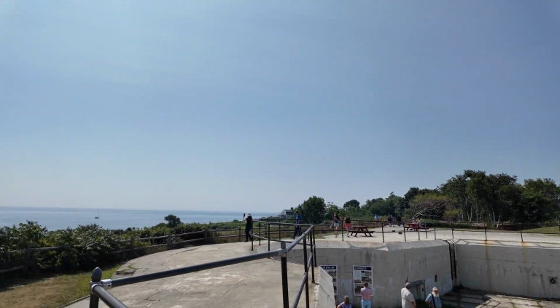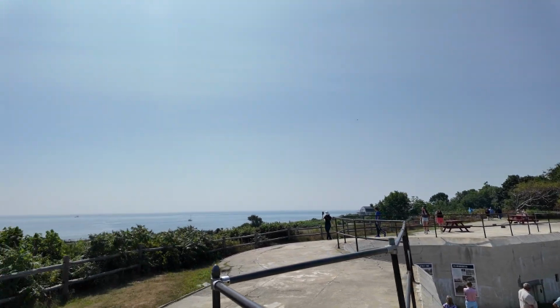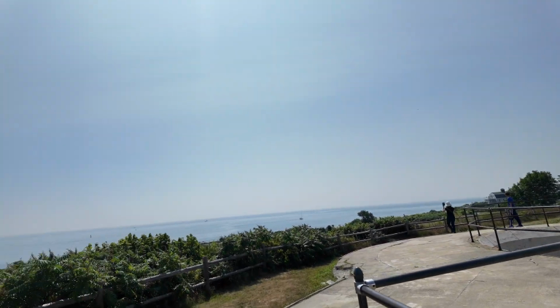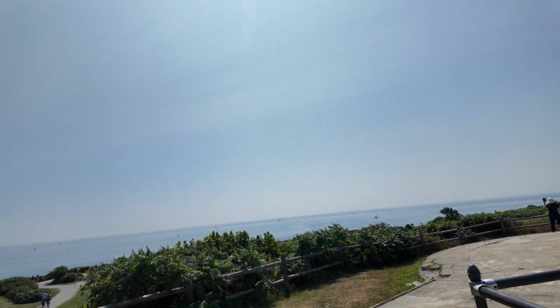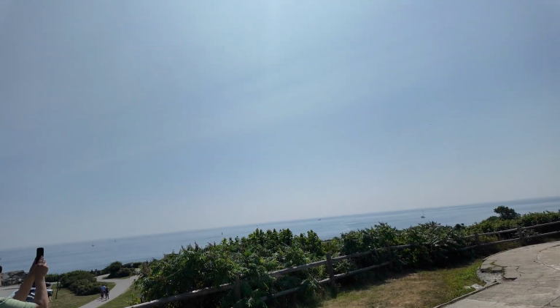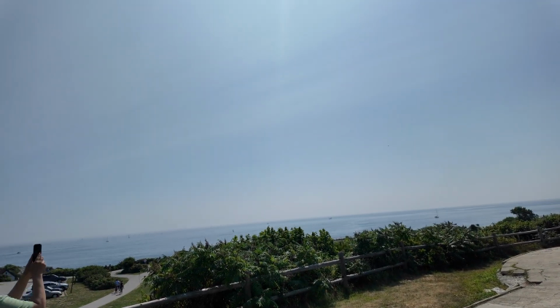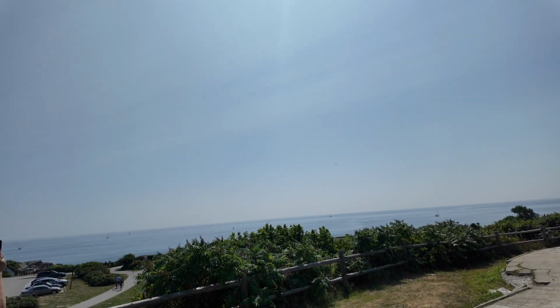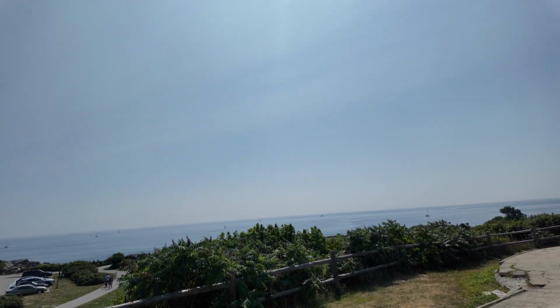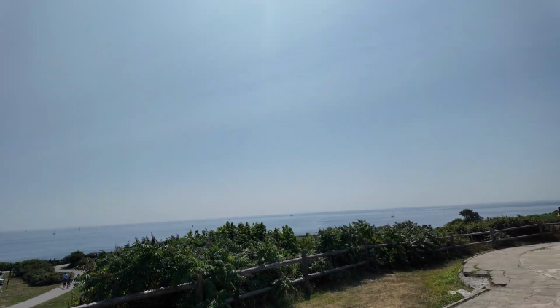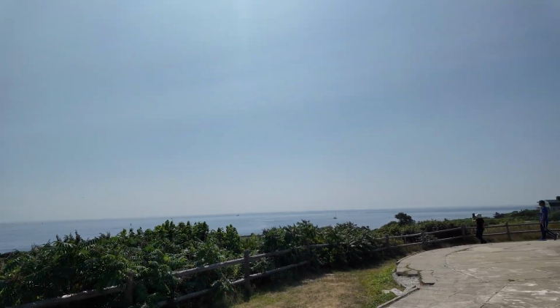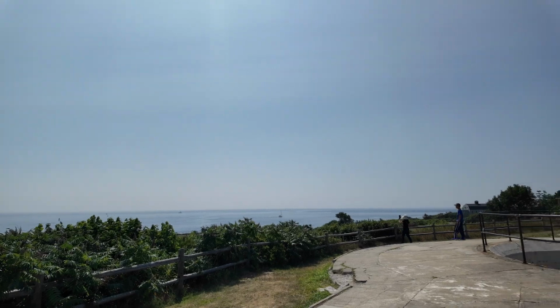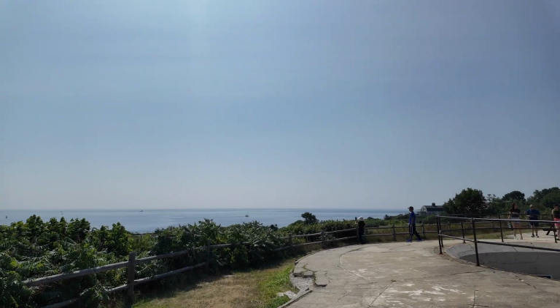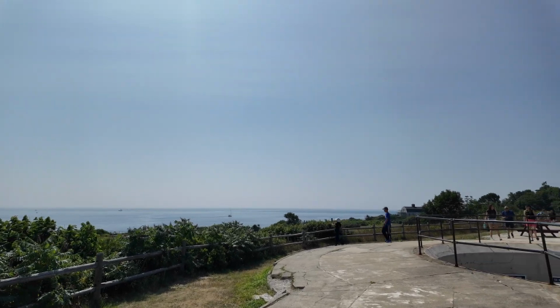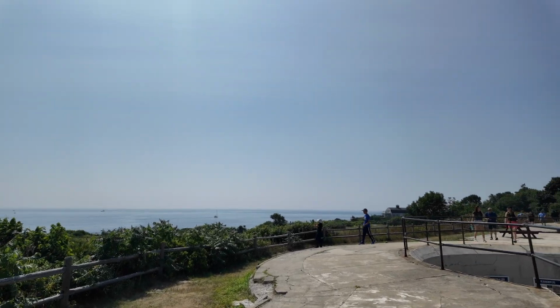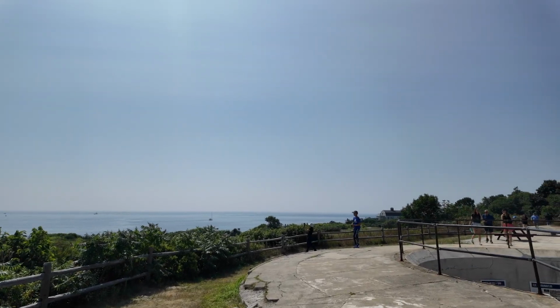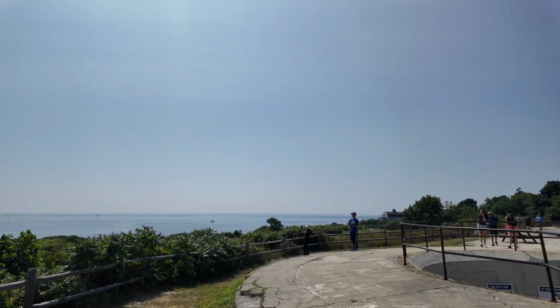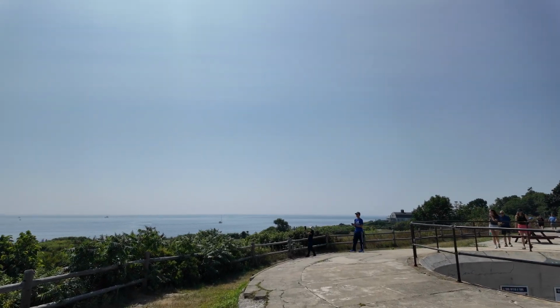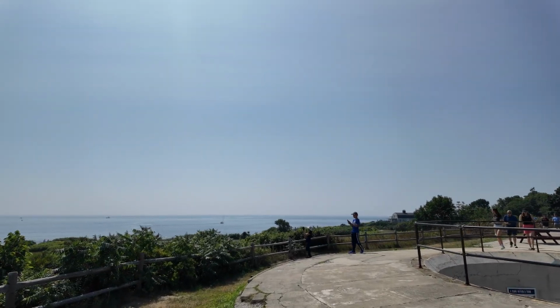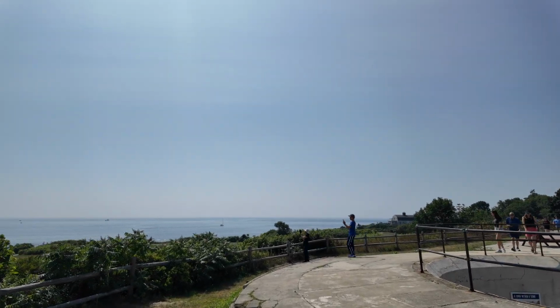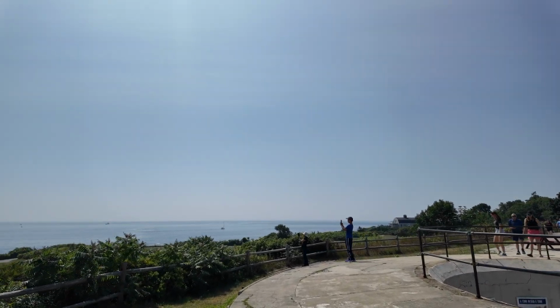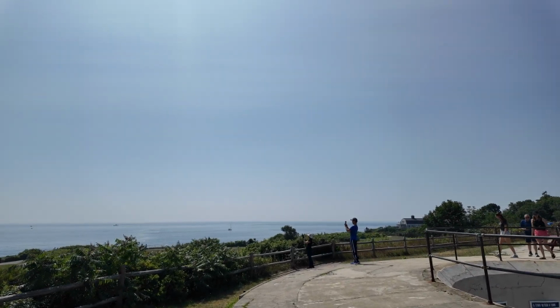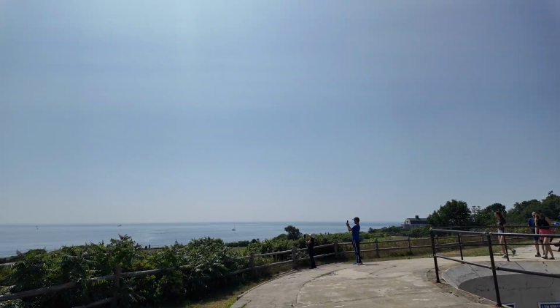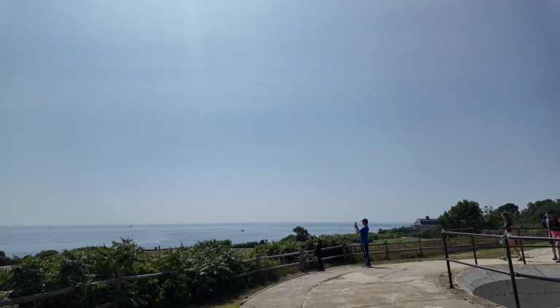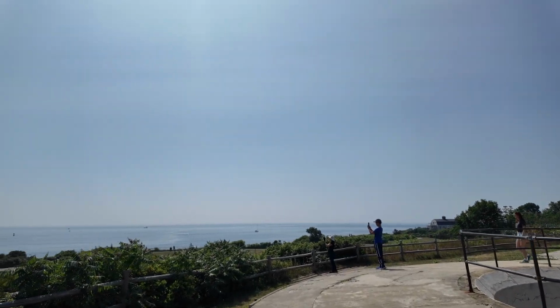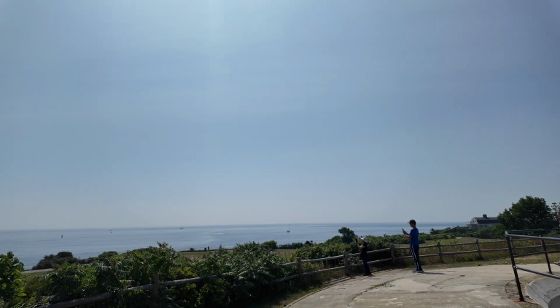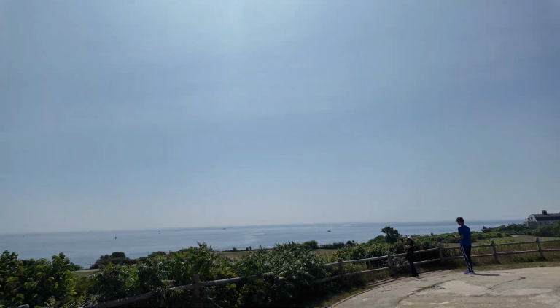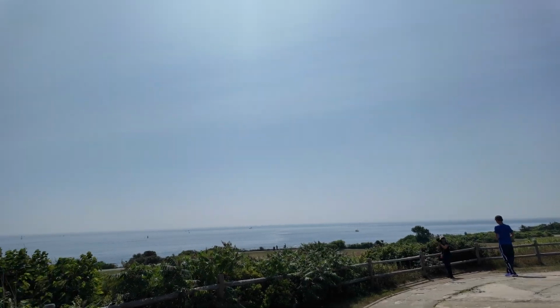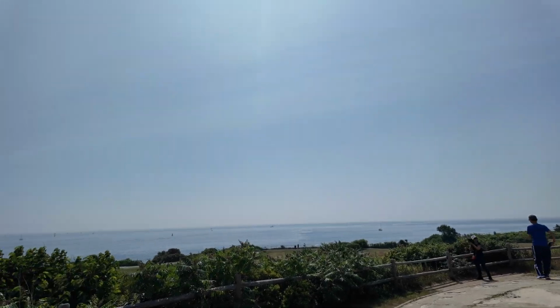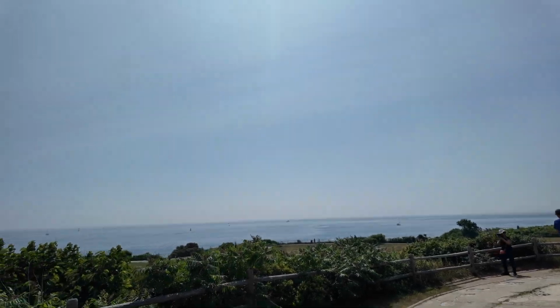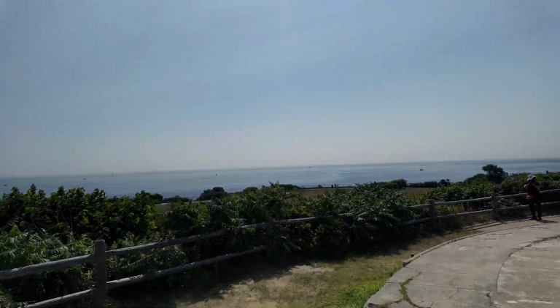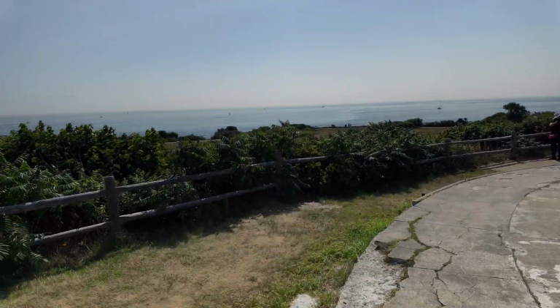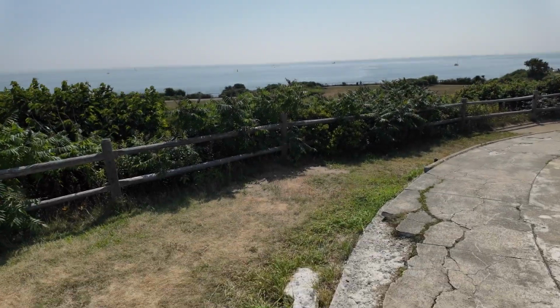You can see how spectacular the view is from here. You can see several ships and boats moving back and forth.